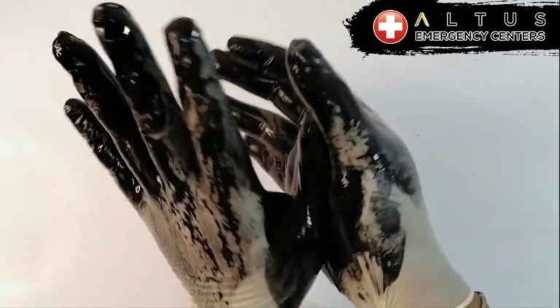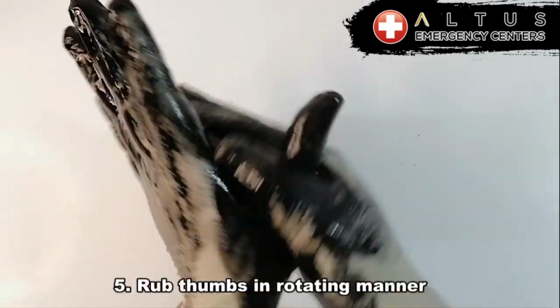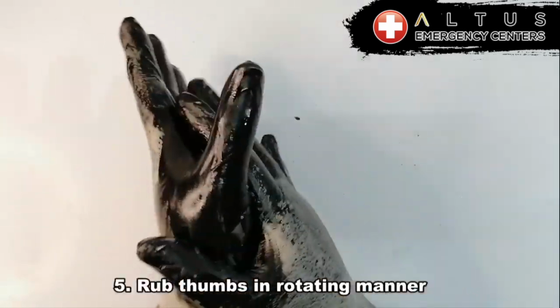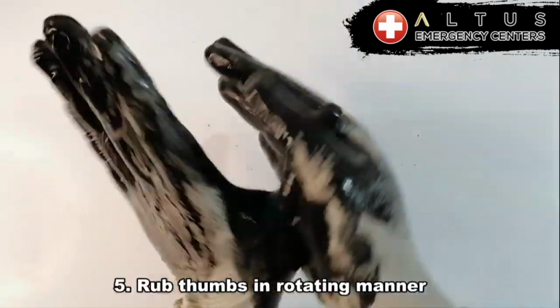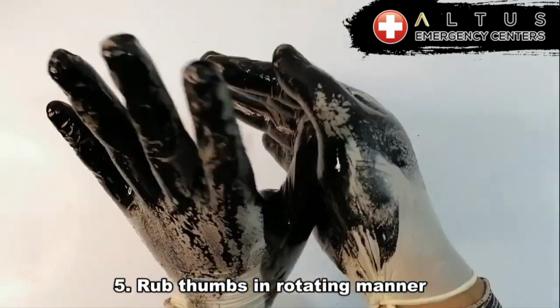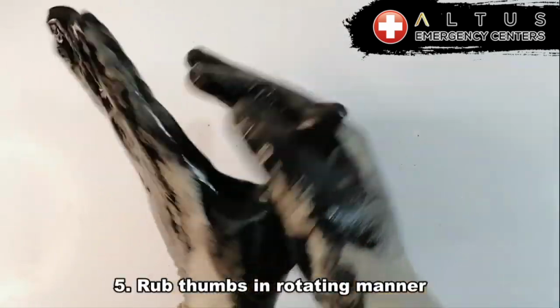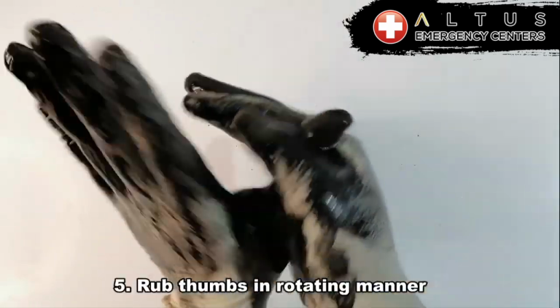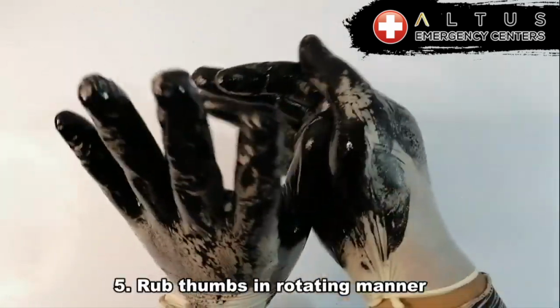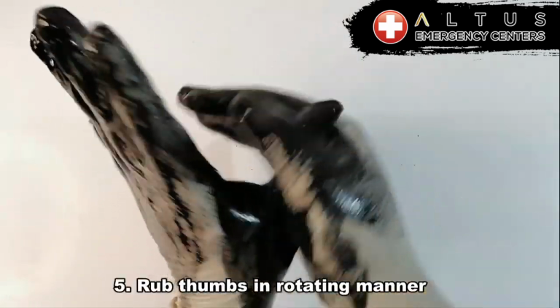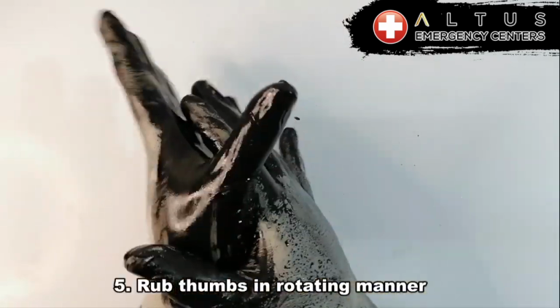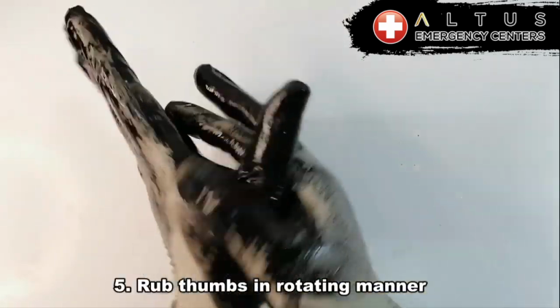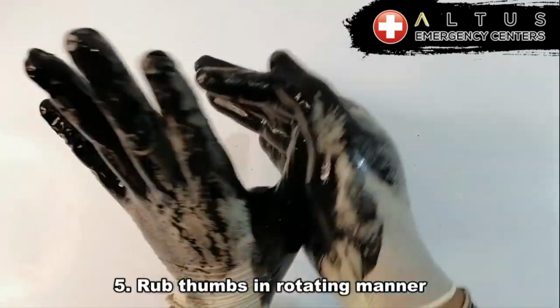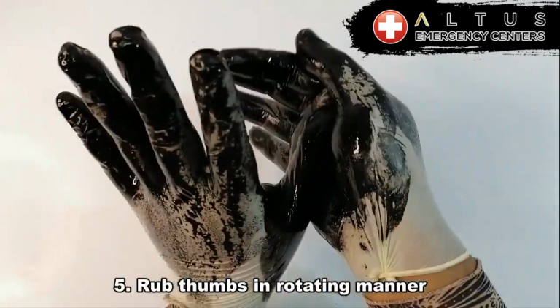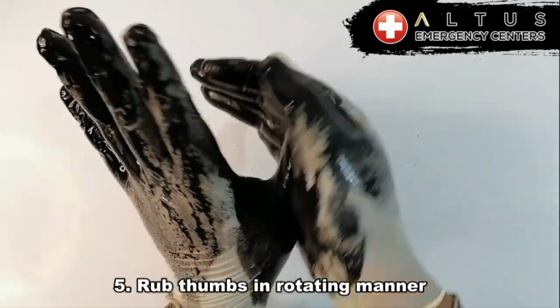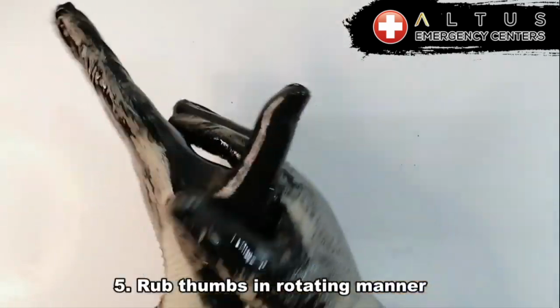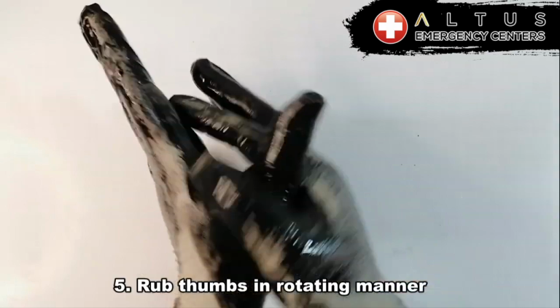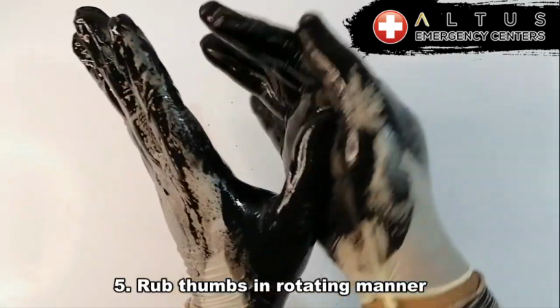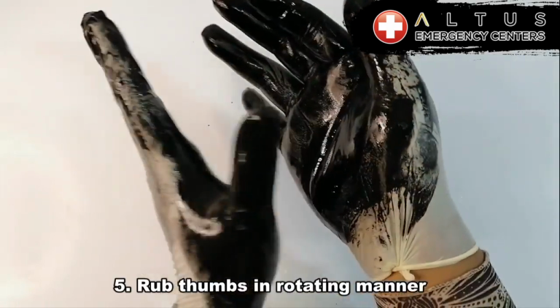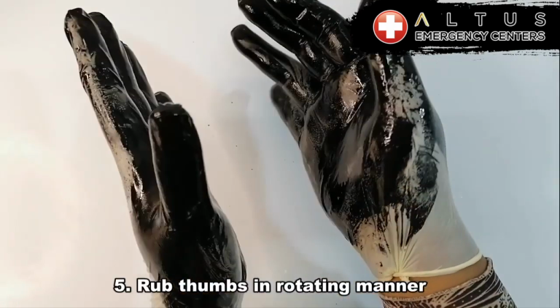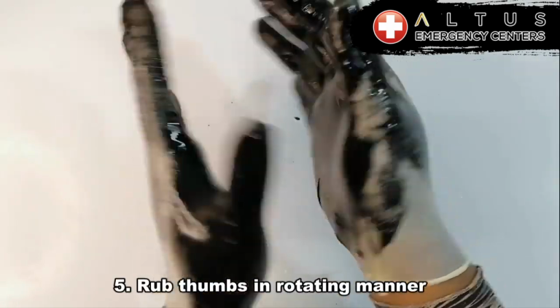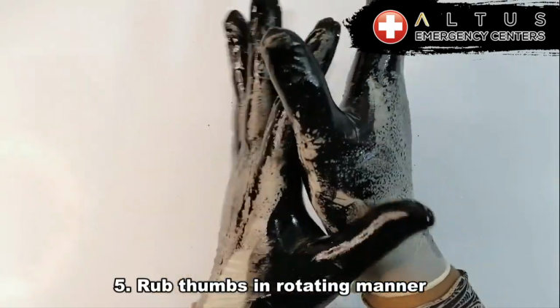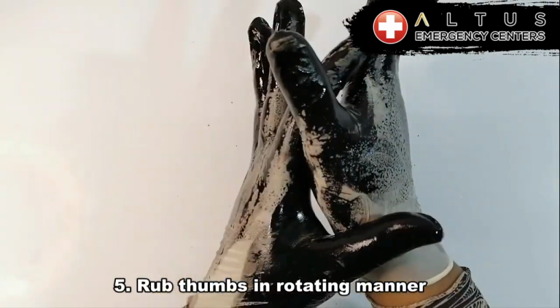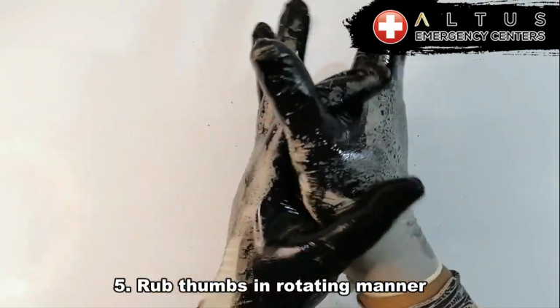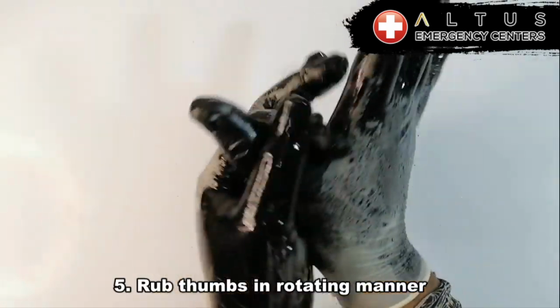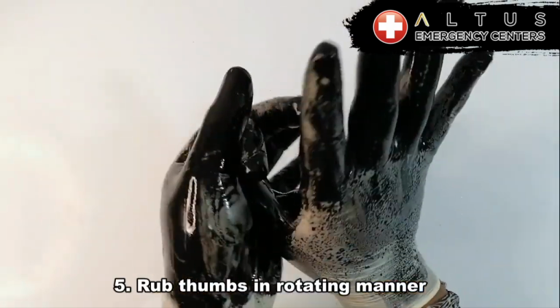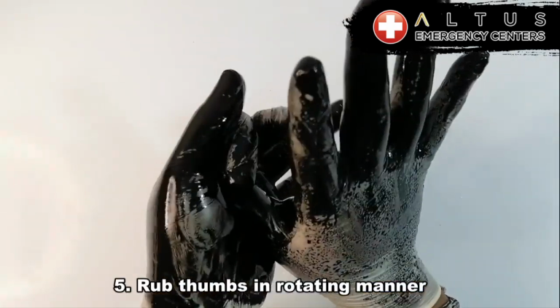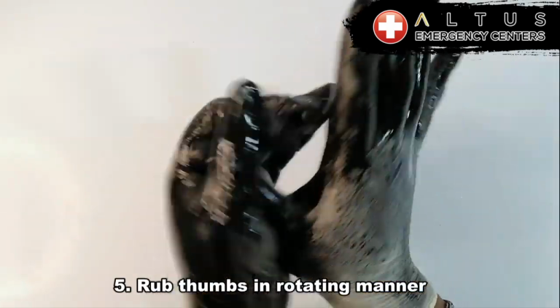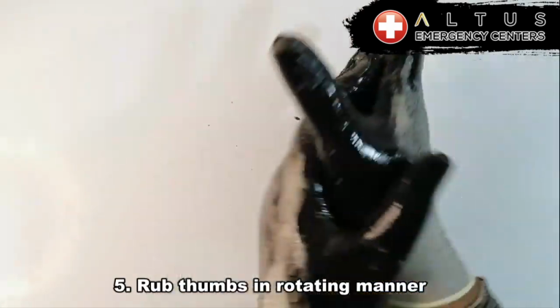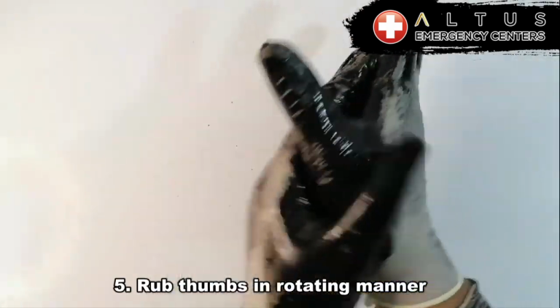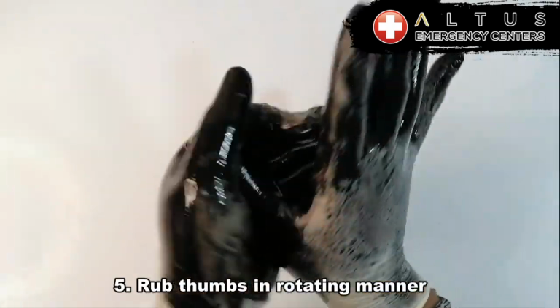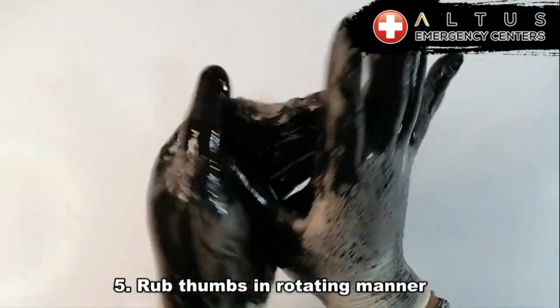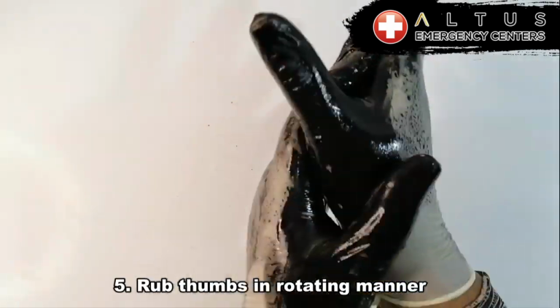Number five, now we're going to rub our thumbs in a rotating manner on both hands. We want to make sure we get both of our thumbs really good. Get those crevices.